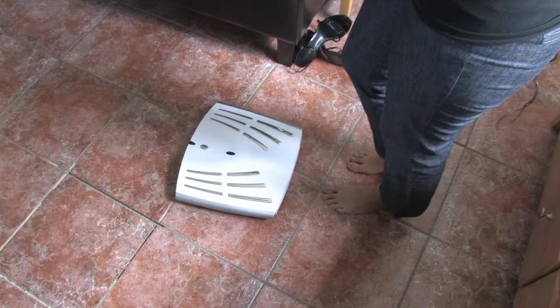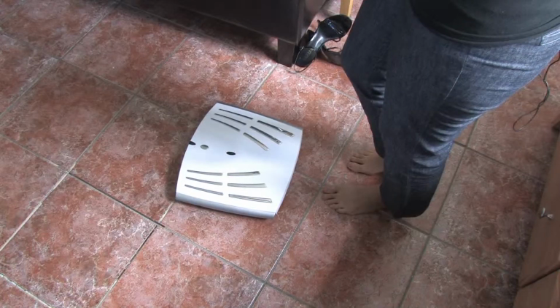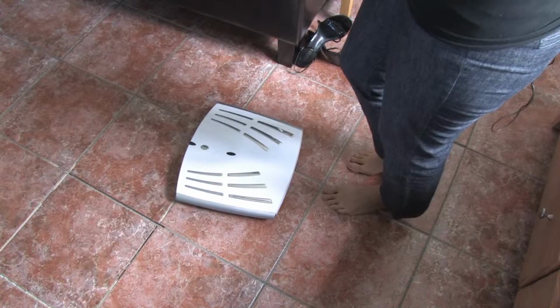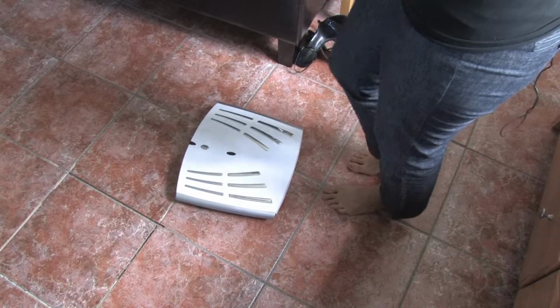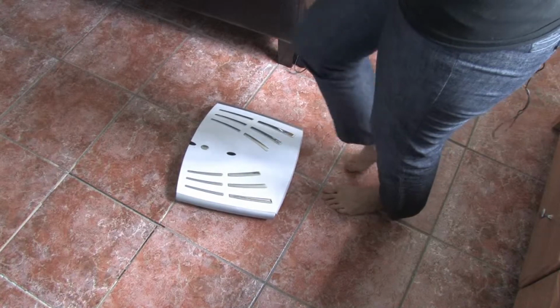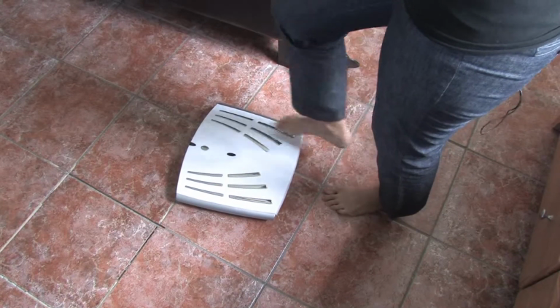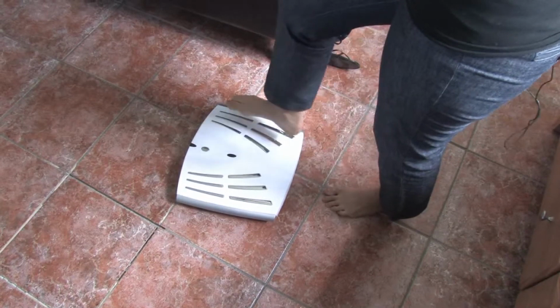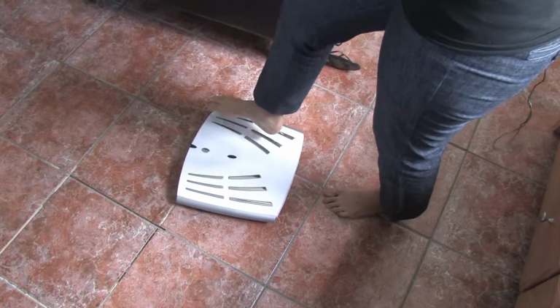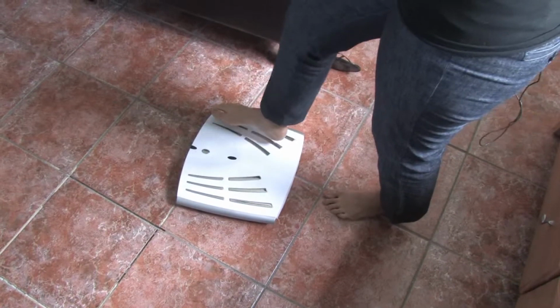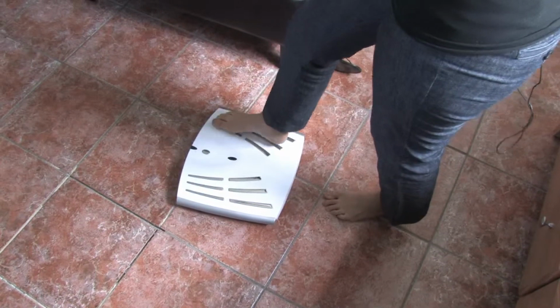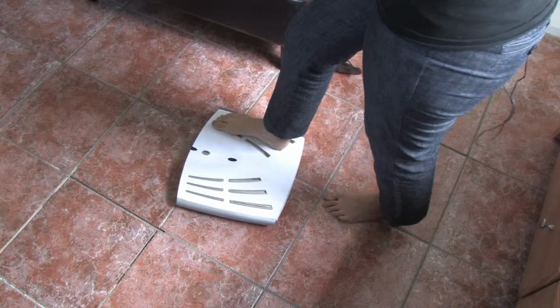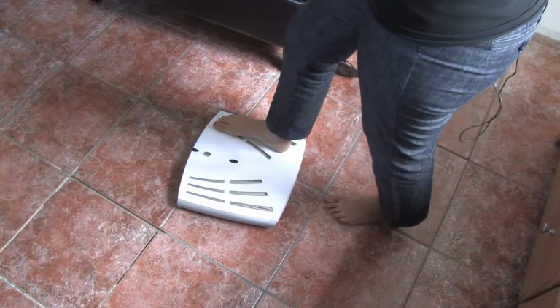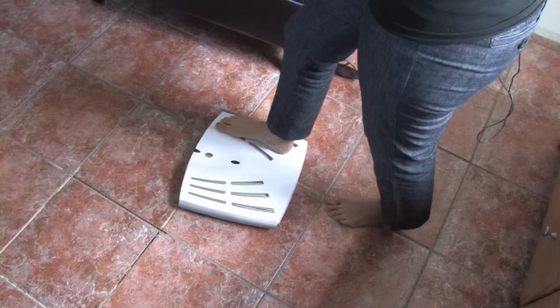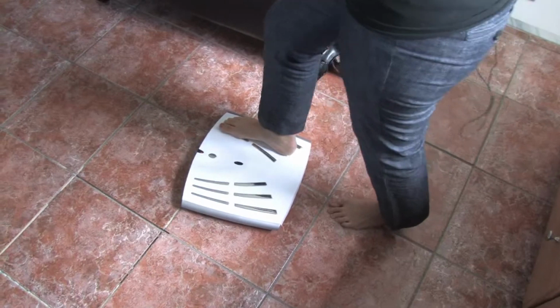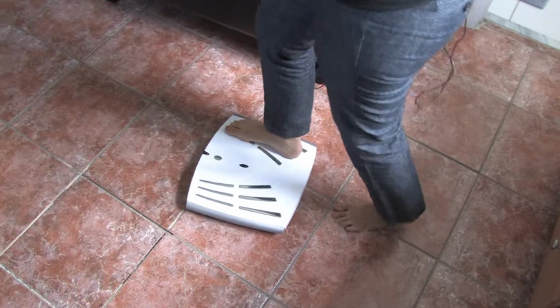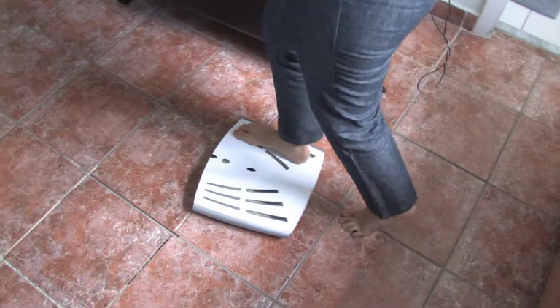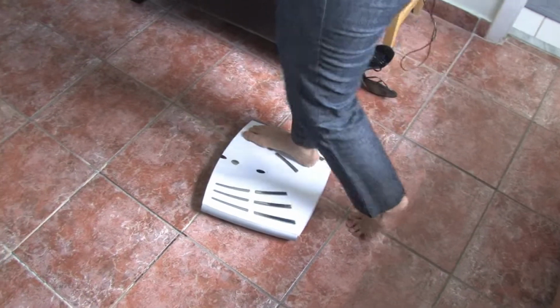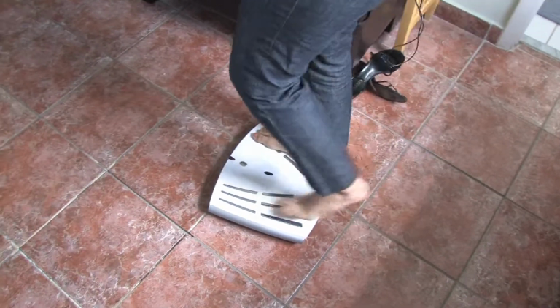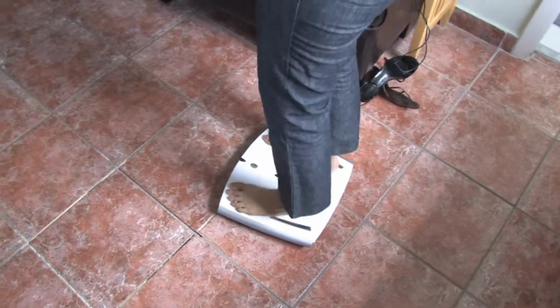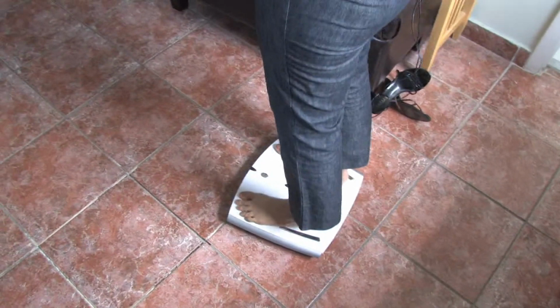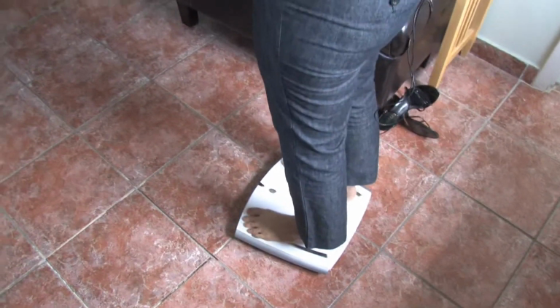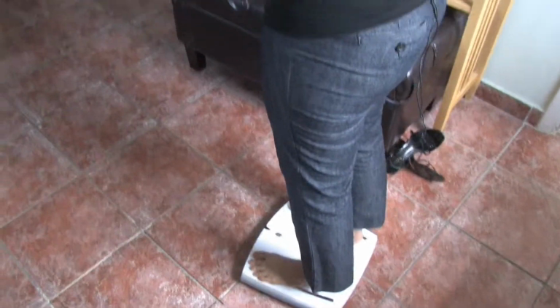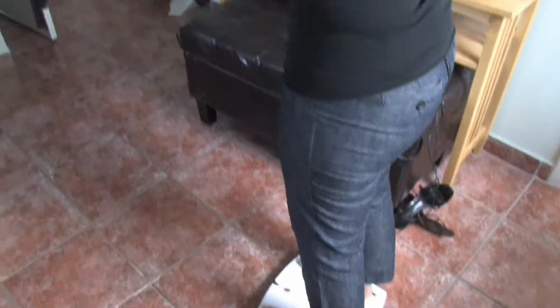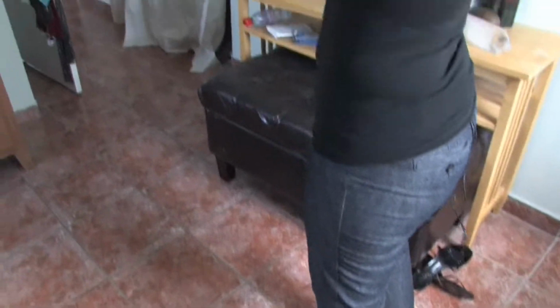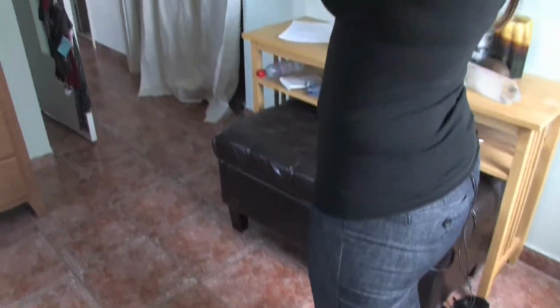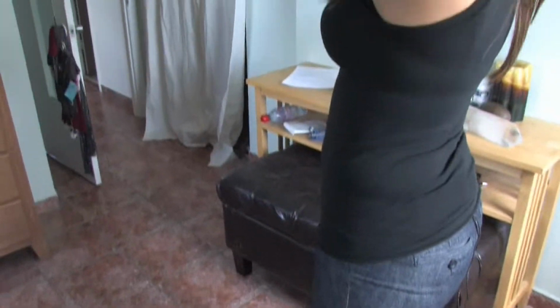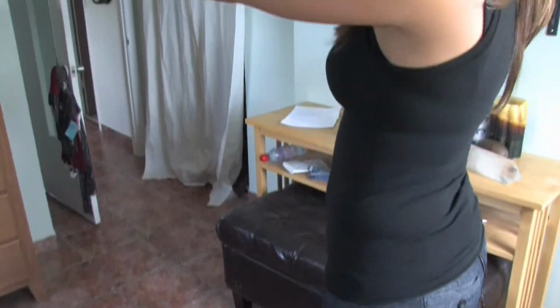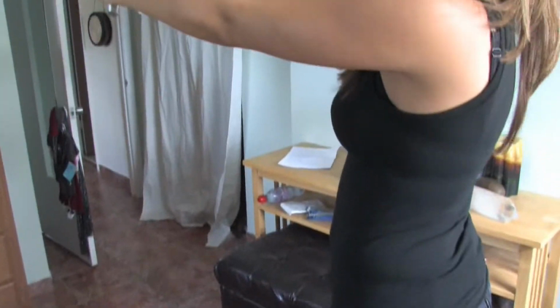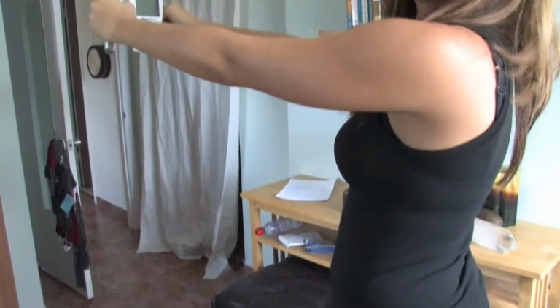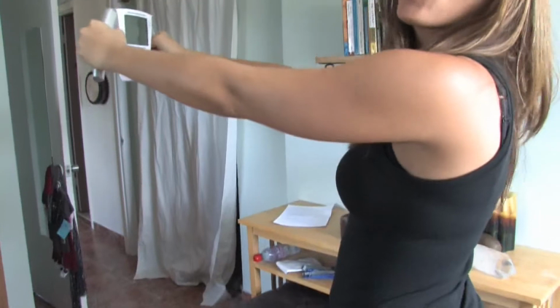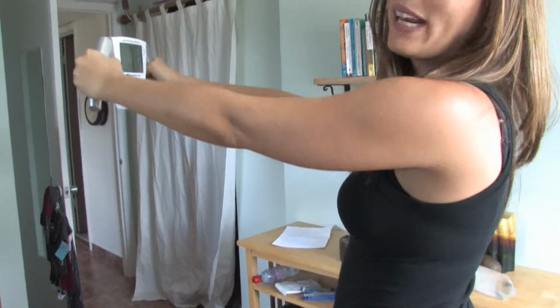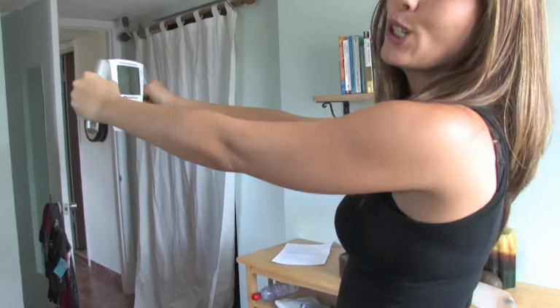The next thing you do is get on the scale, placing one foot first on the metal and then the other foot on the metal right there, balancing as the actual monitor weighs you.